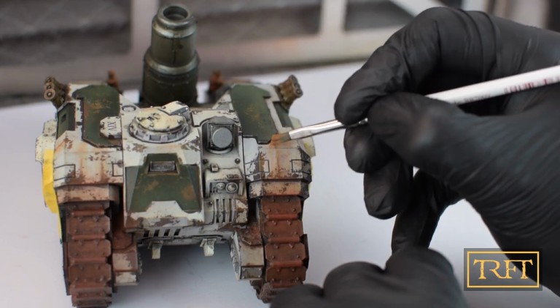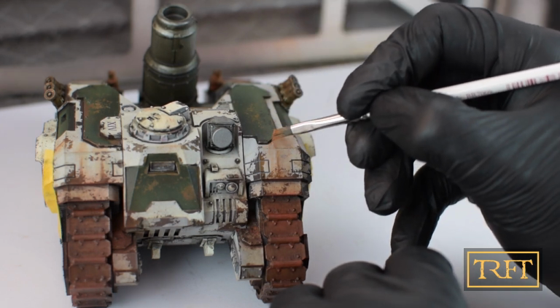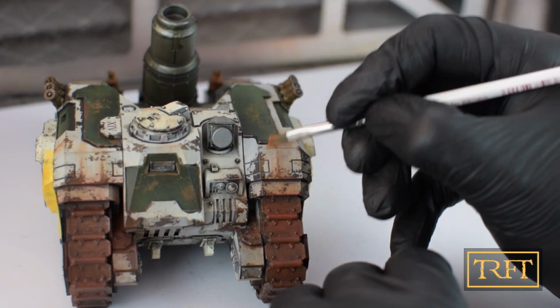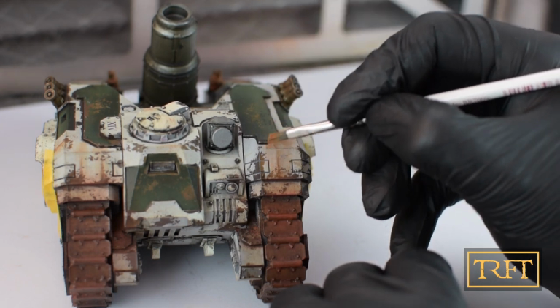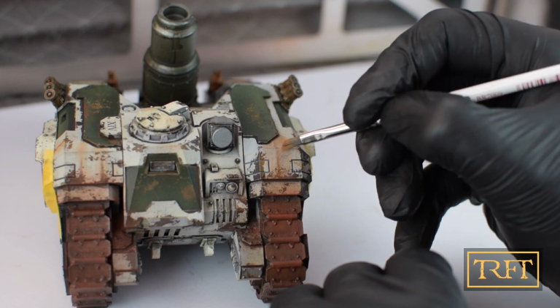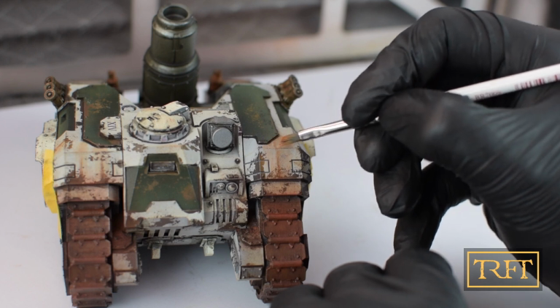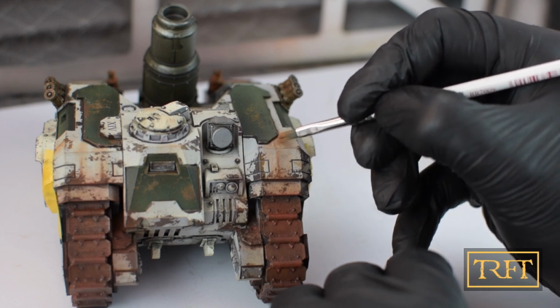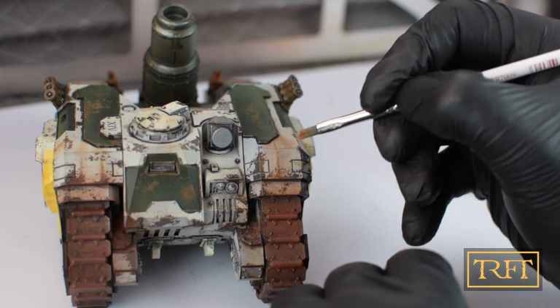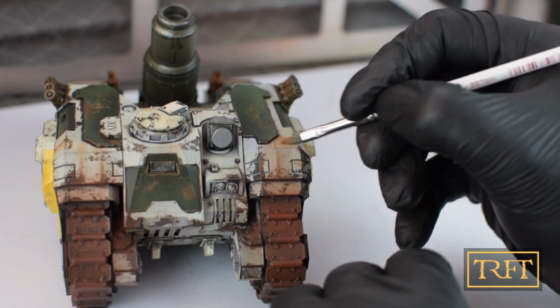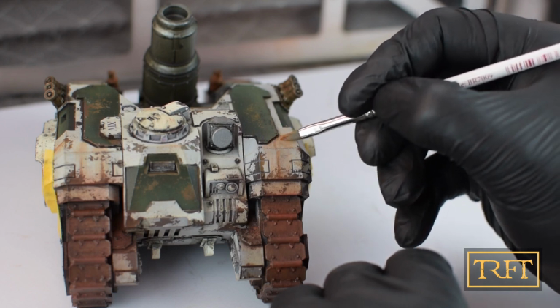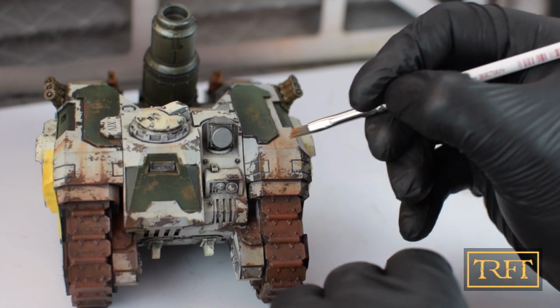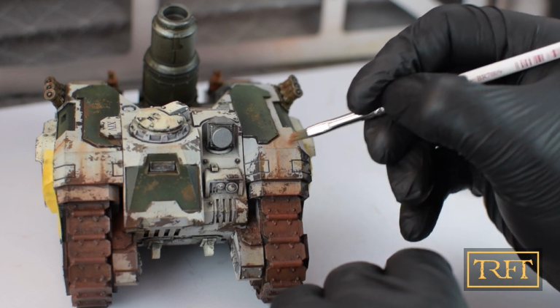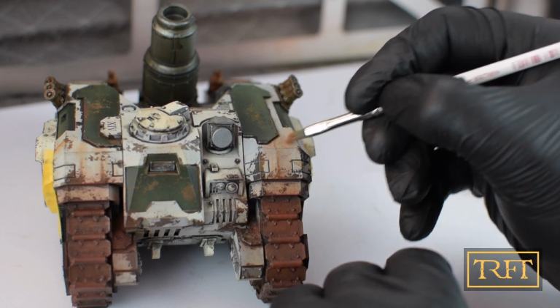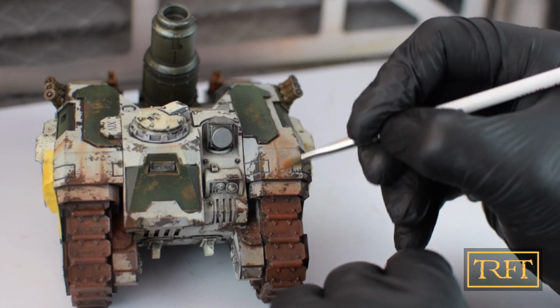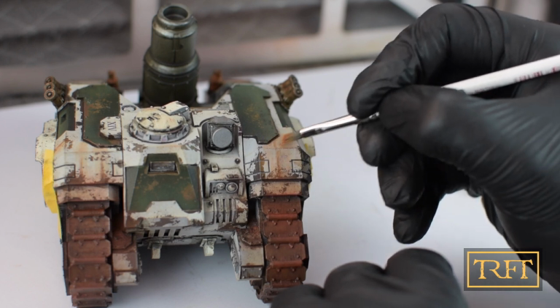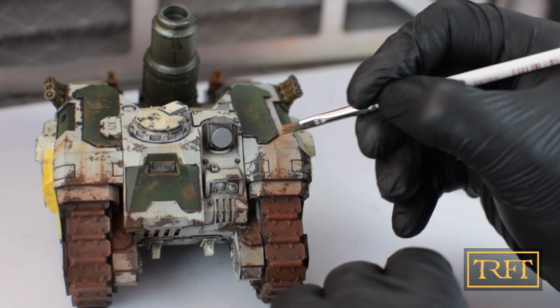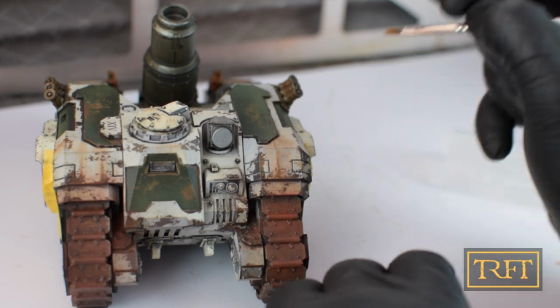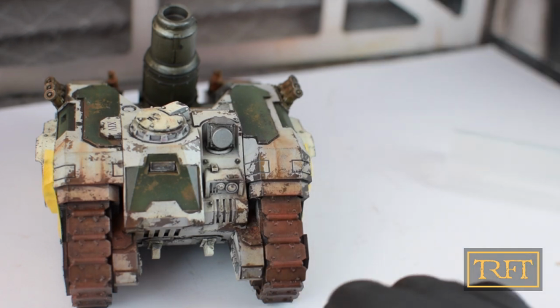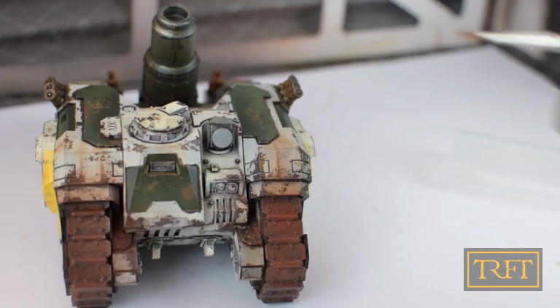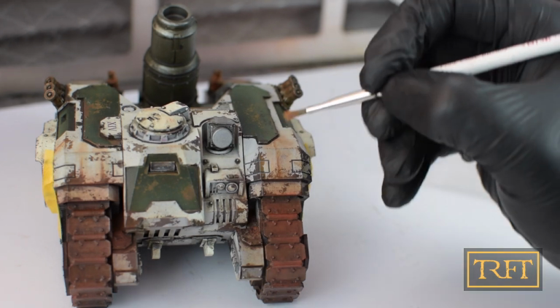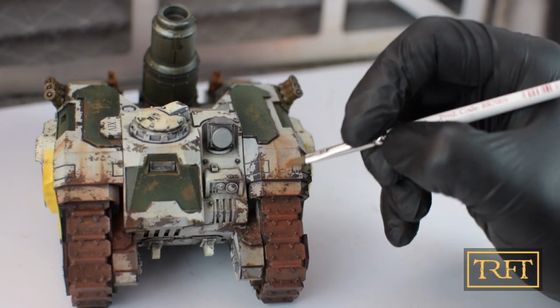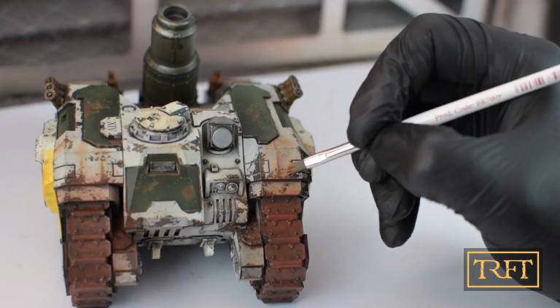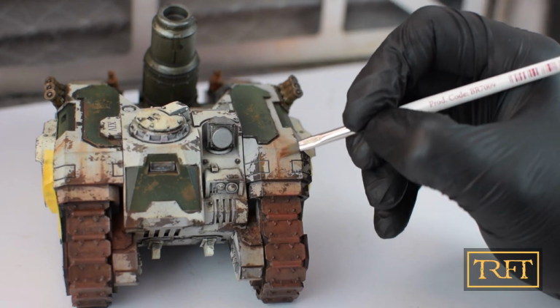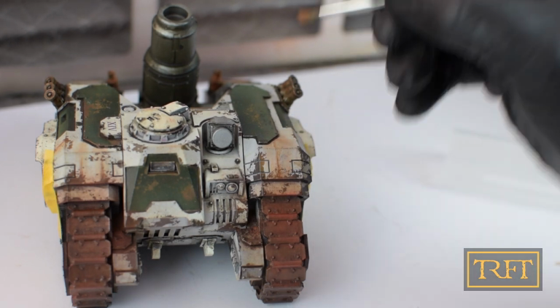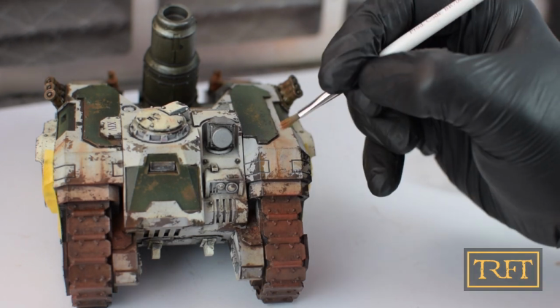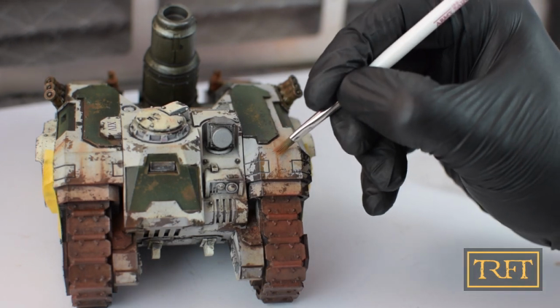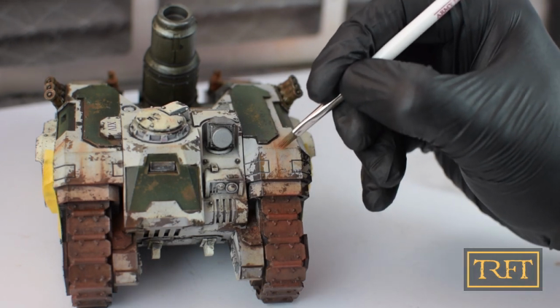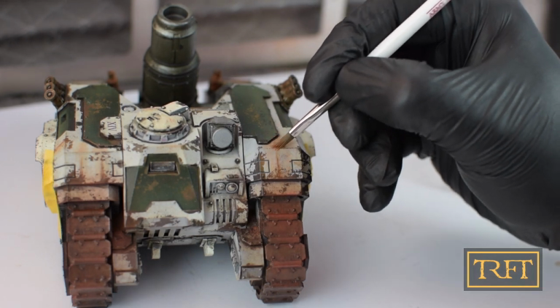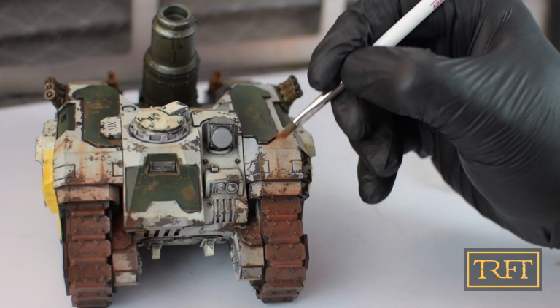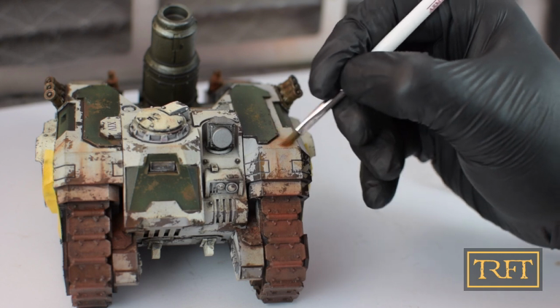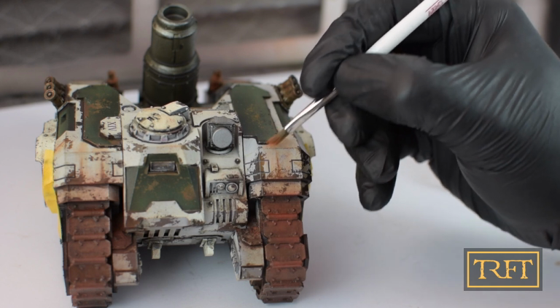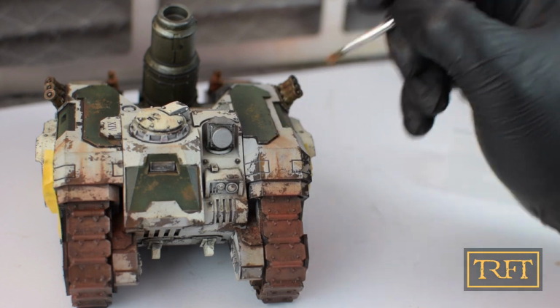My narrative for this vehicle and the reason why it is so rusty is not only that it is a Death Guard tank. My concept is that the tank was deployed on a planet with a deadly corrosive atmosphere — that is the reason for the rust on the tracks and all this.